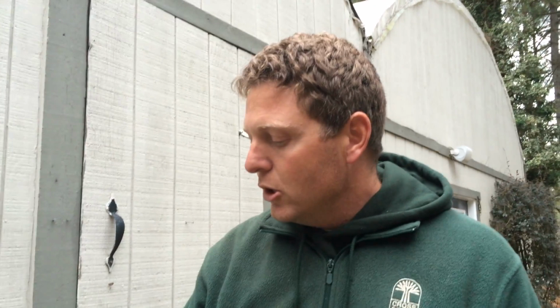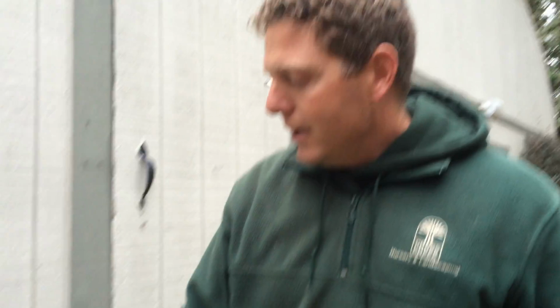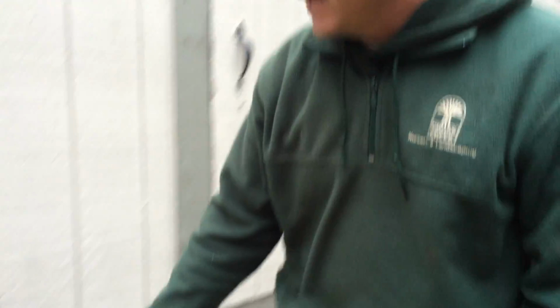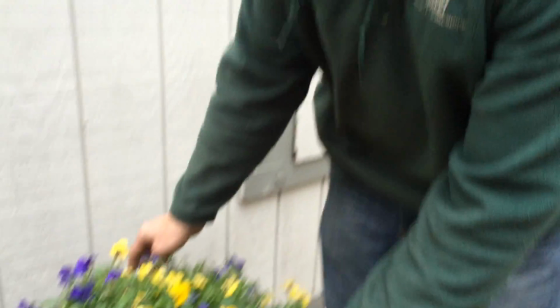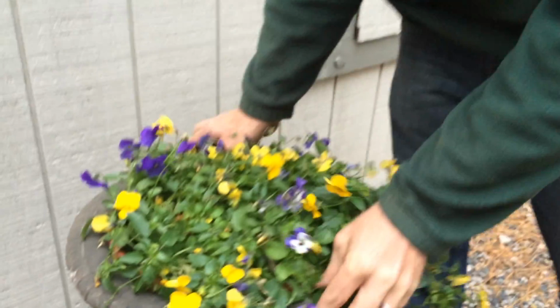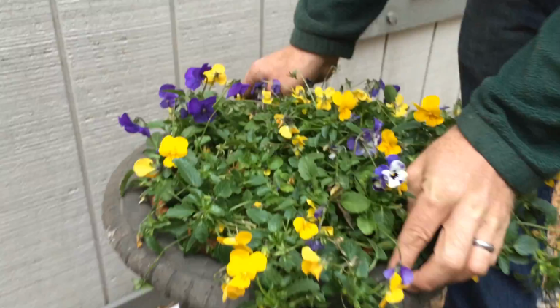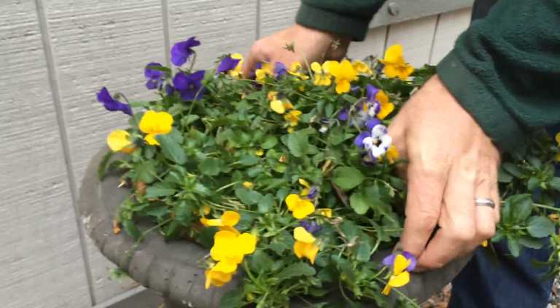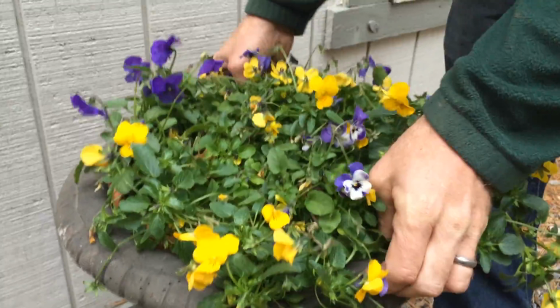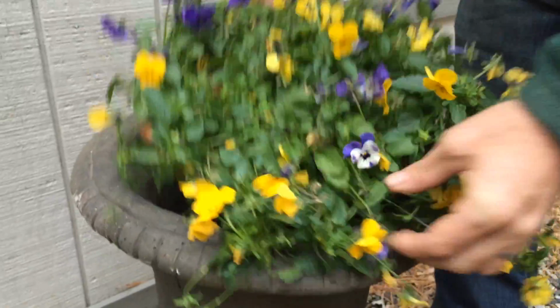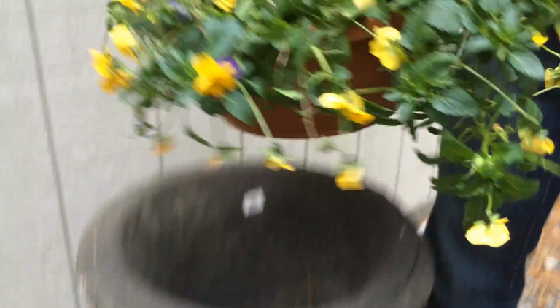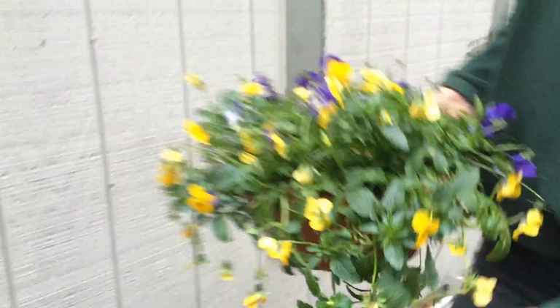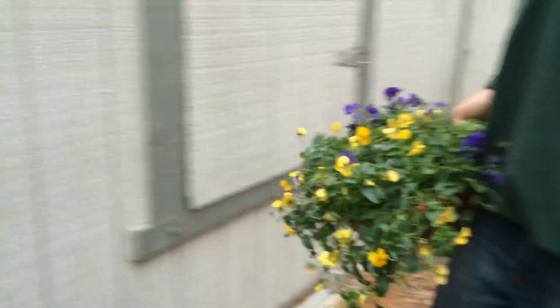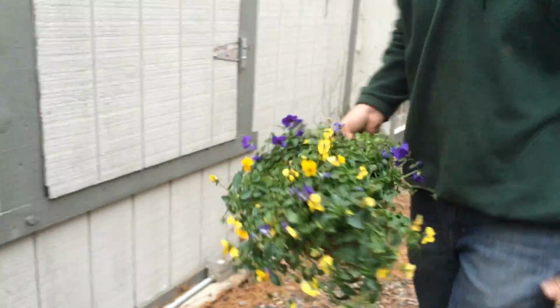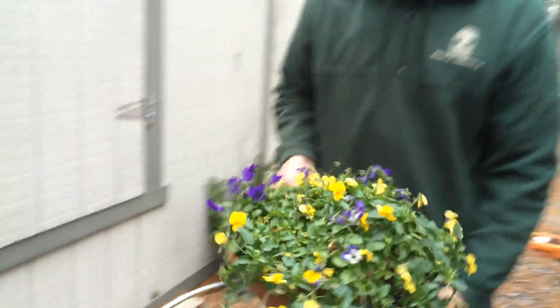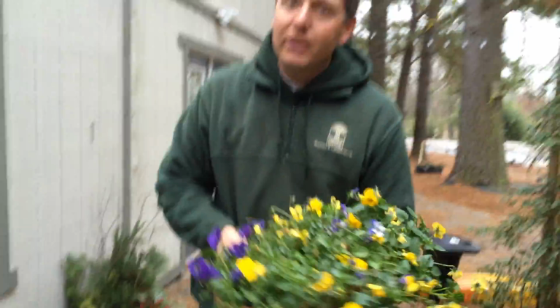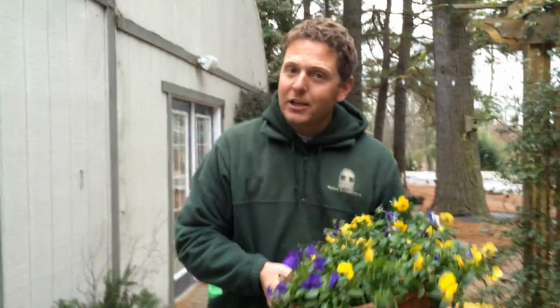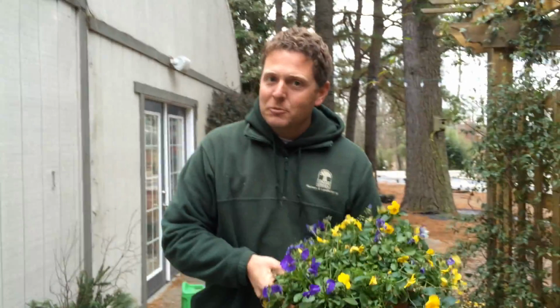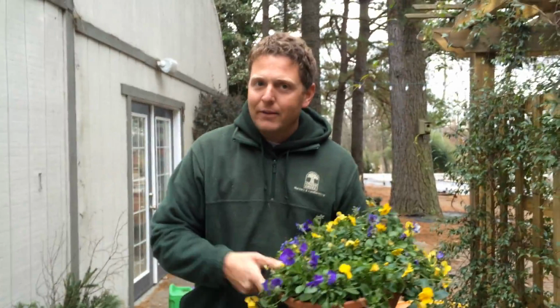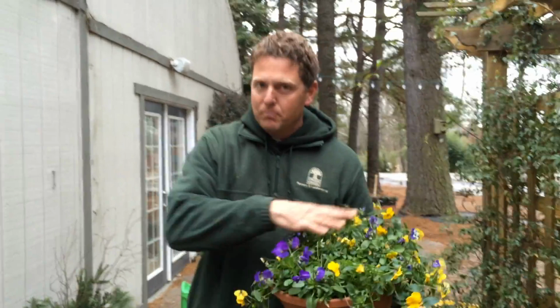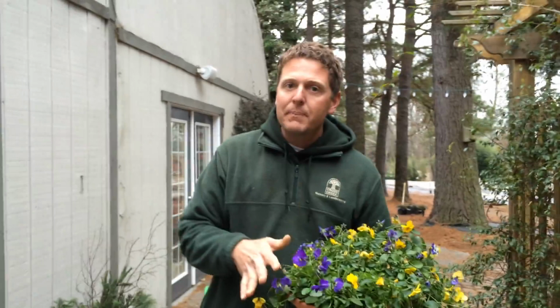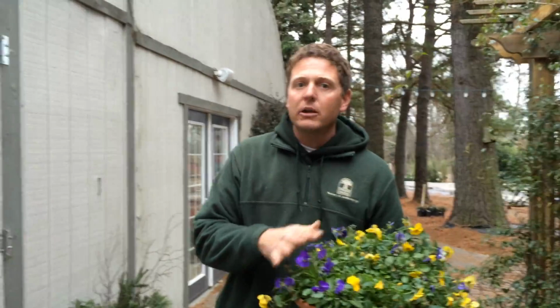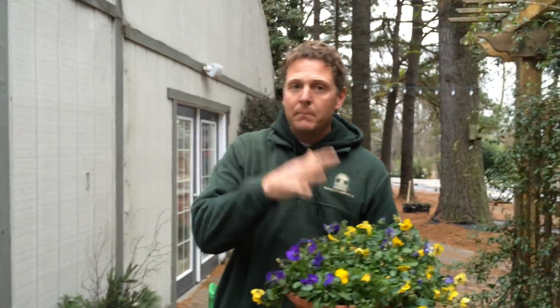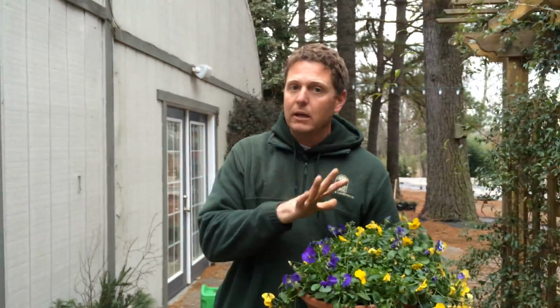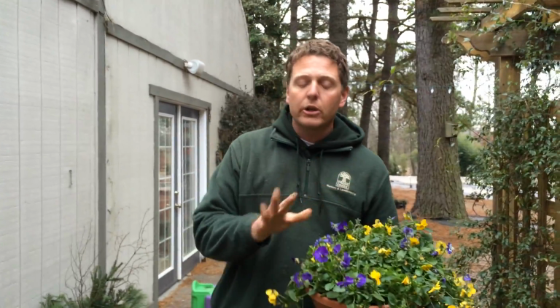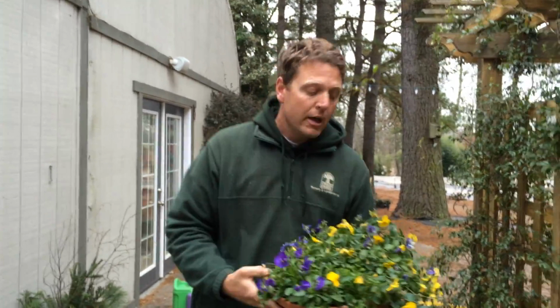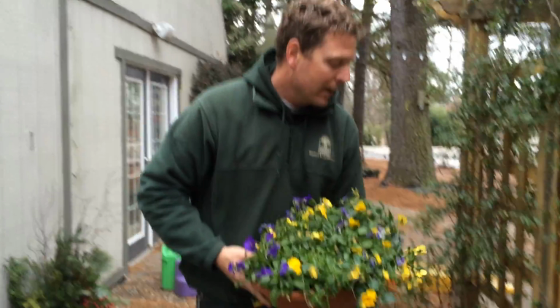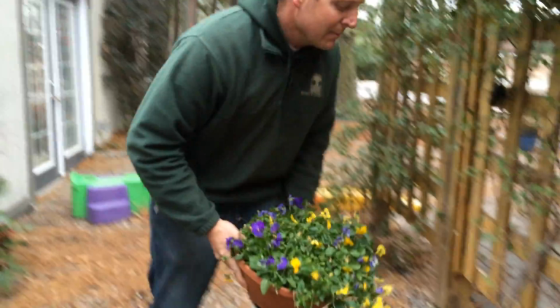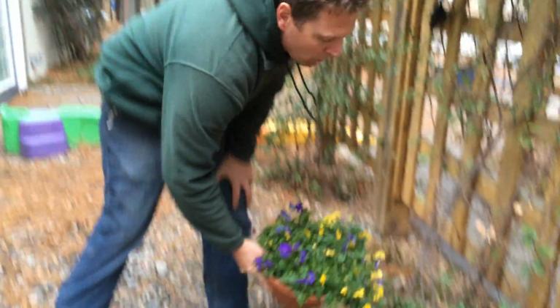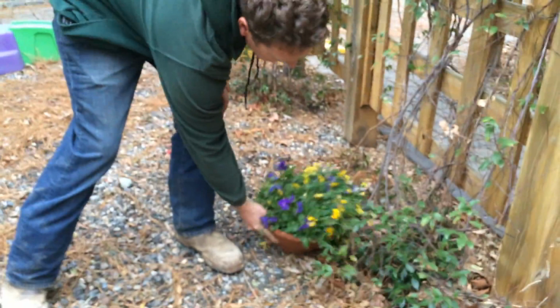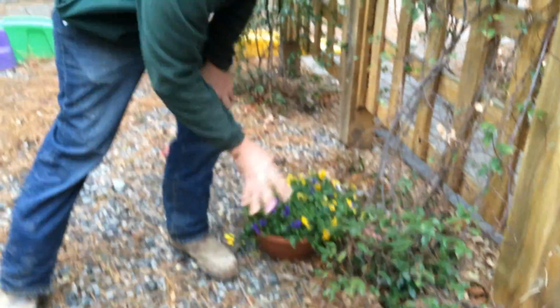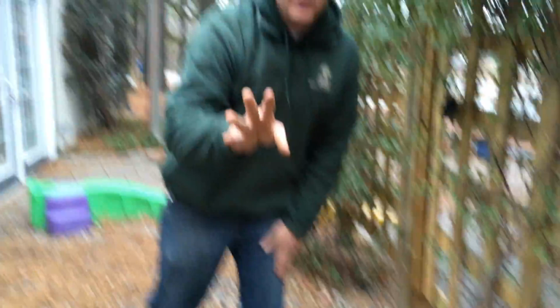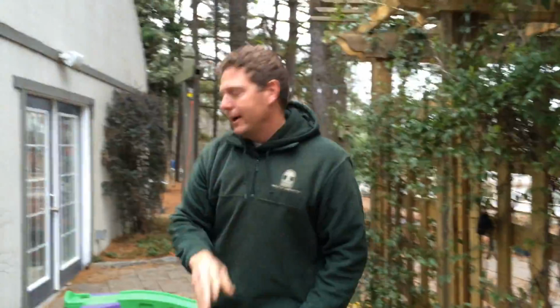So what I do is actually go ahead and lift this out and set this to the side. Now these are good again come spring — they'll rebound and be perky and look really good. But I'm going to set them out of the way for the winter time.